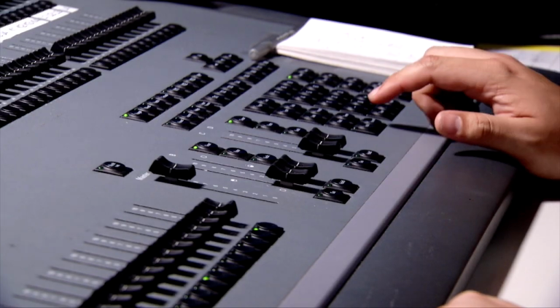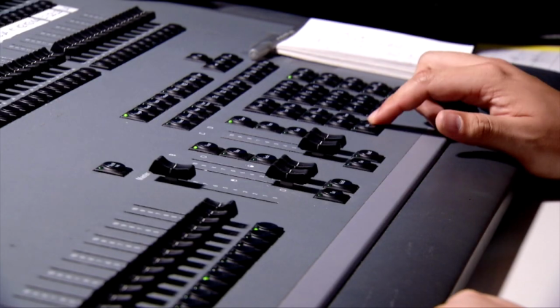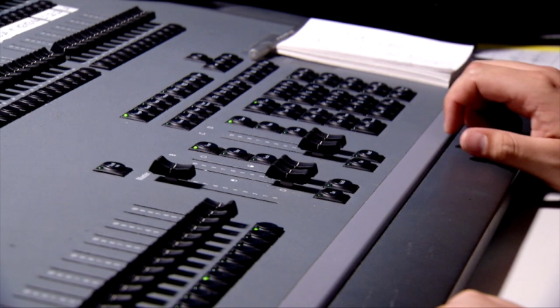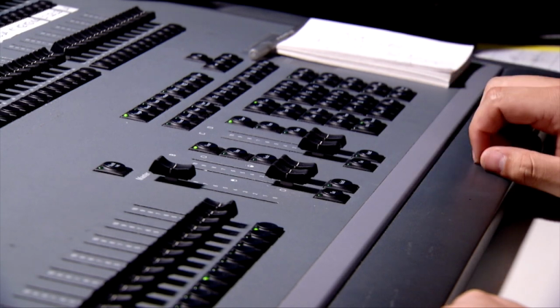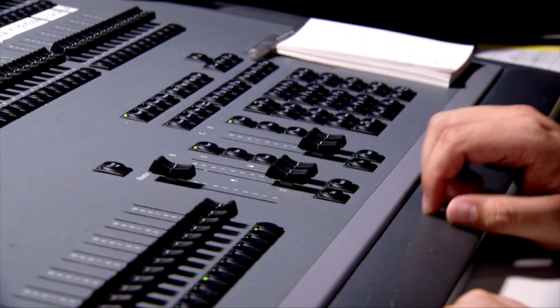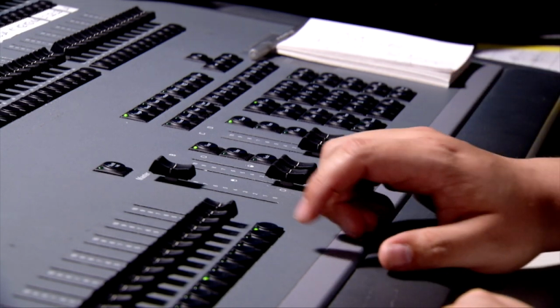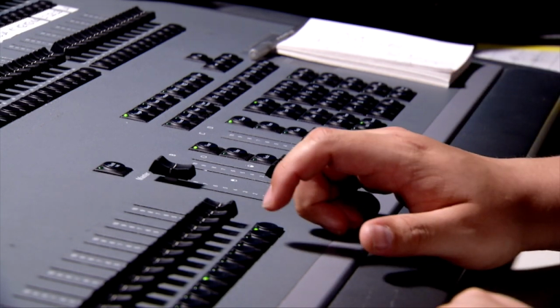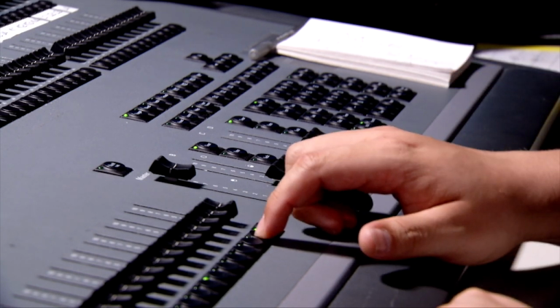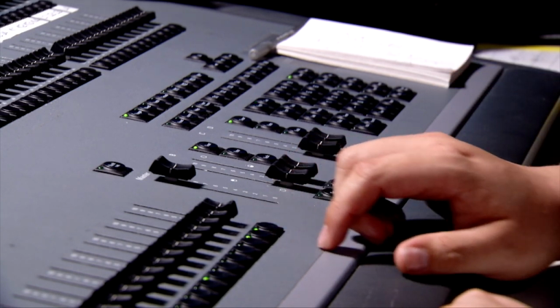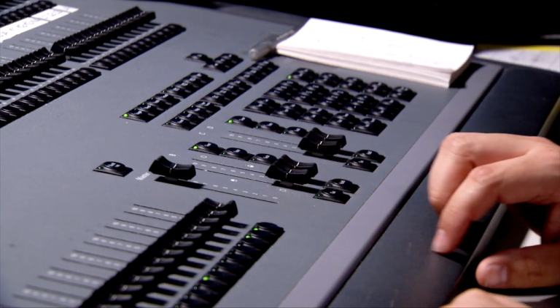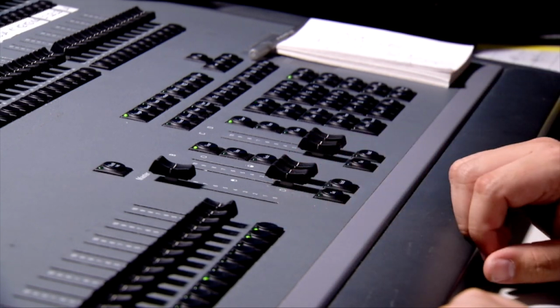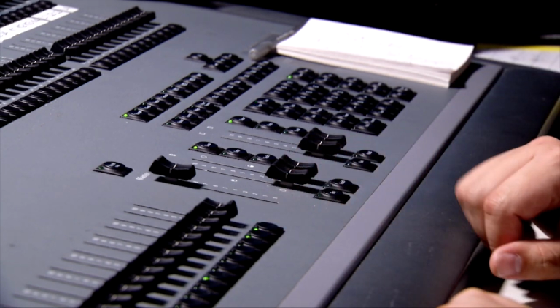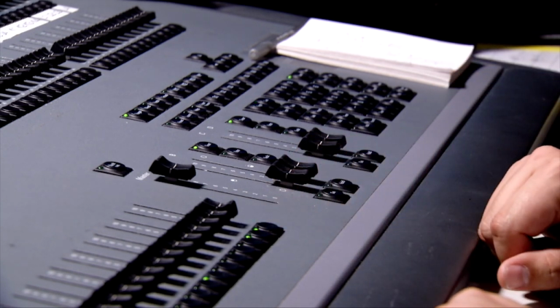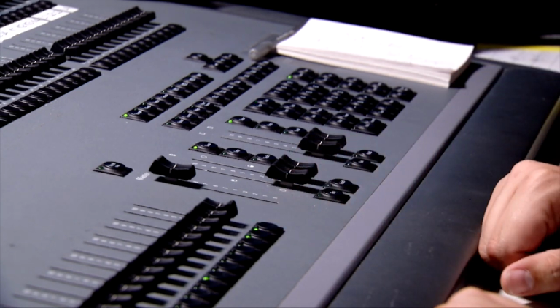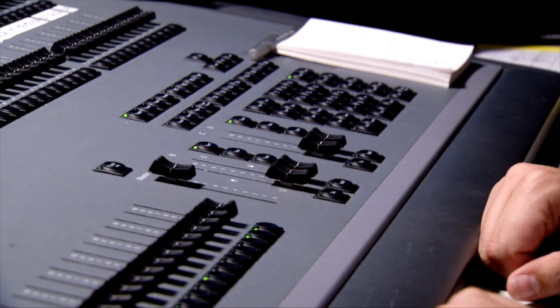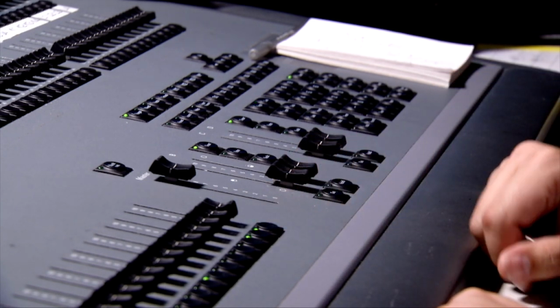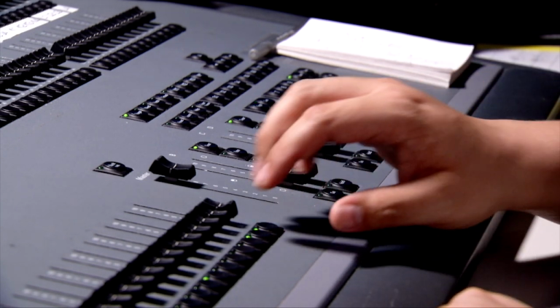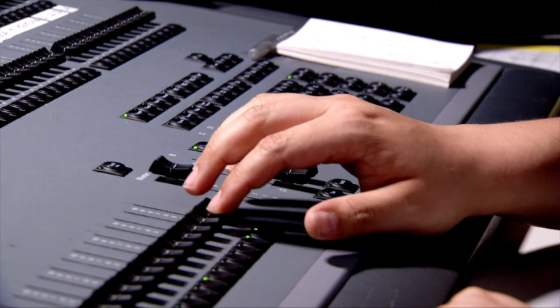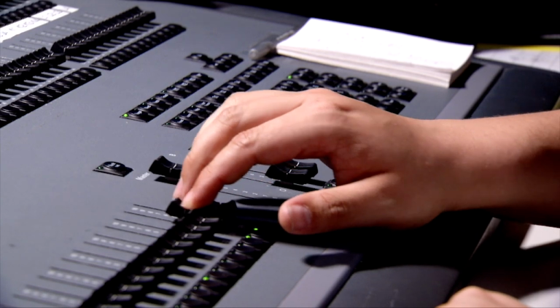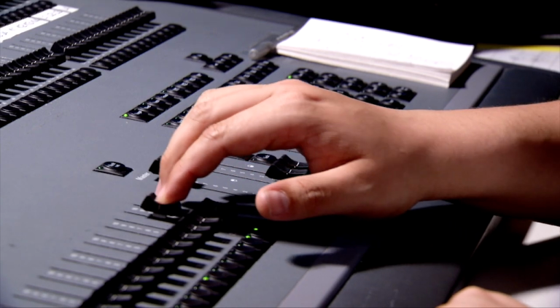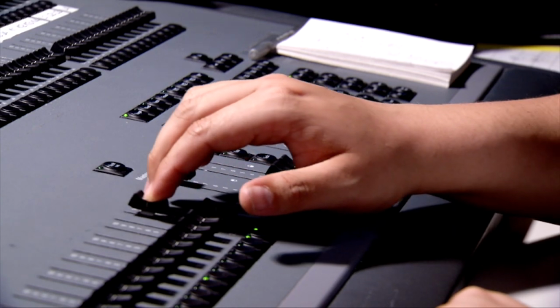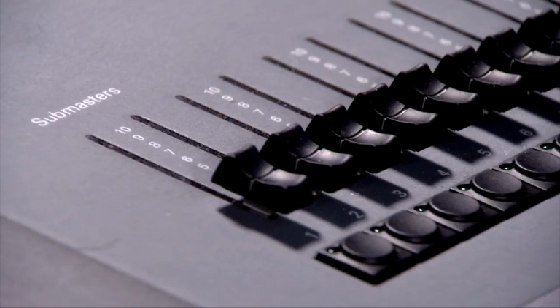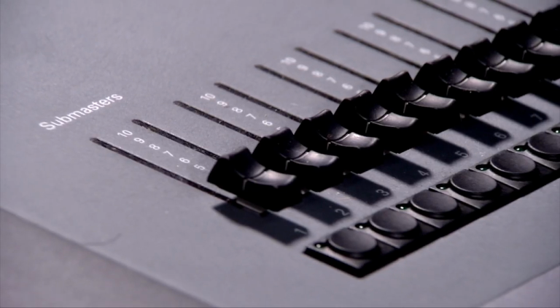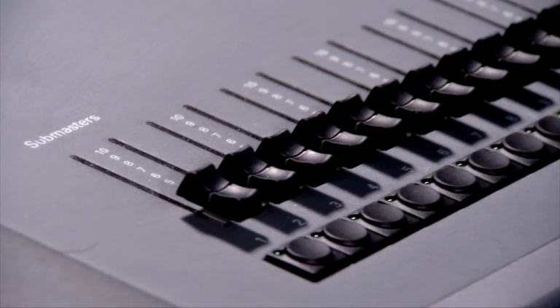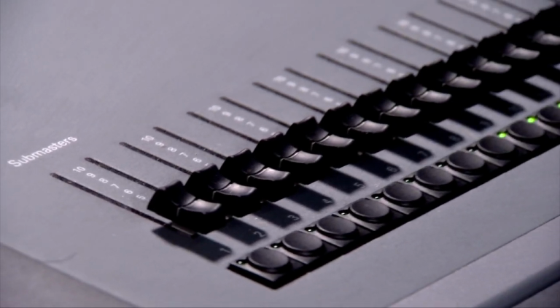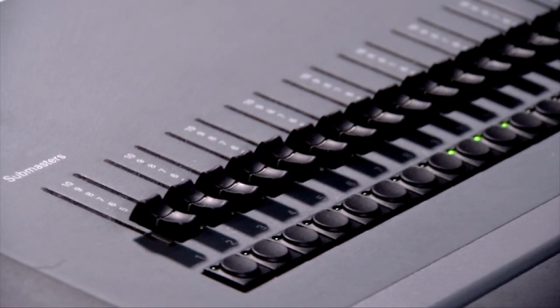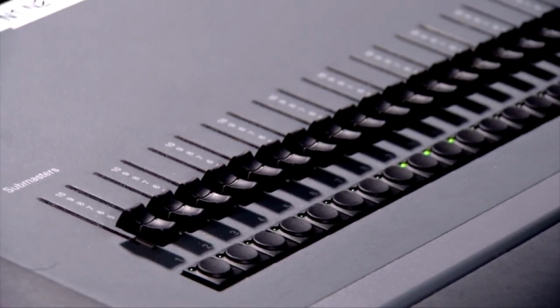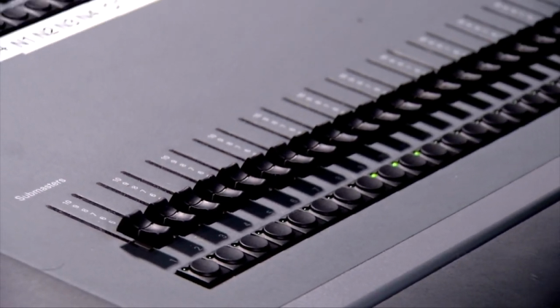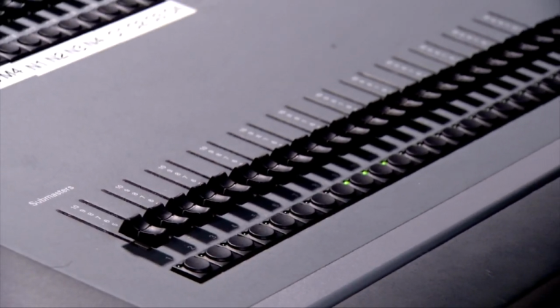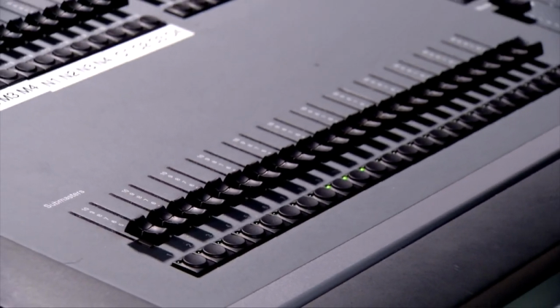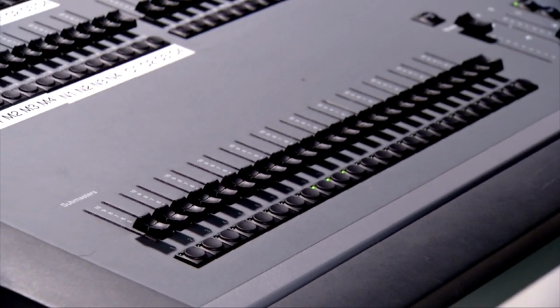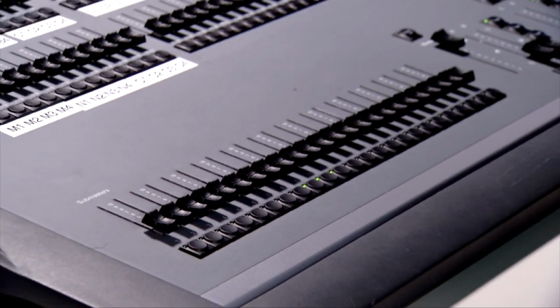You may program up to 24 submasters by repeating these steps and choosing a different submaster each time. Use the submasters to perform lighting changes as the director commands.